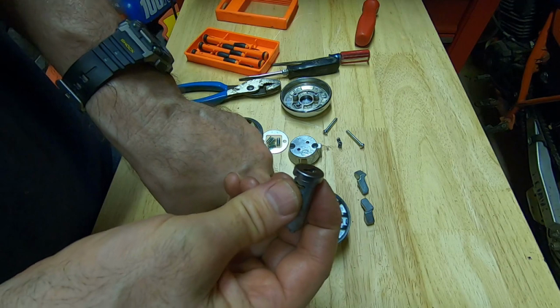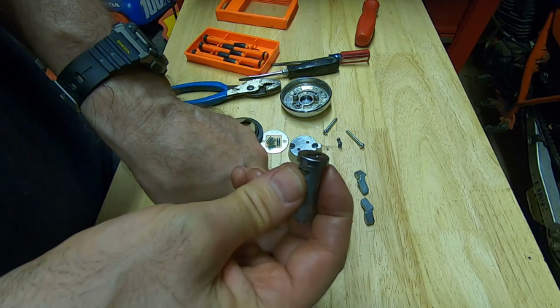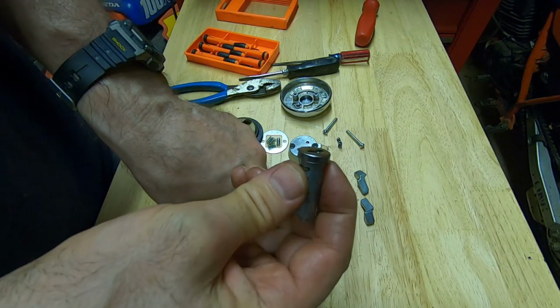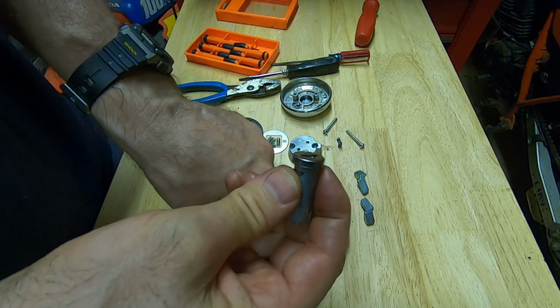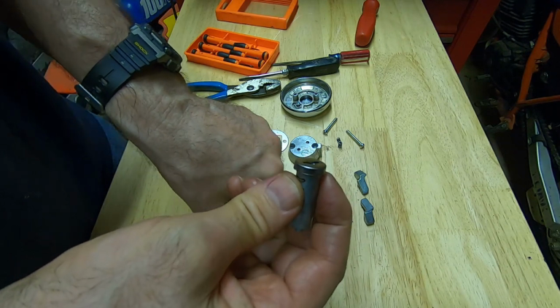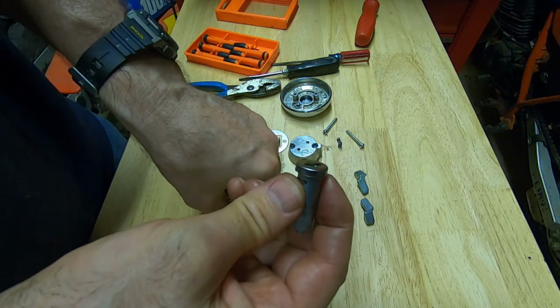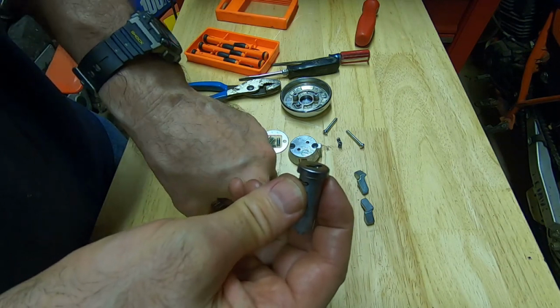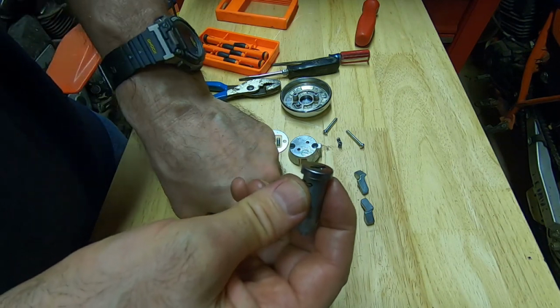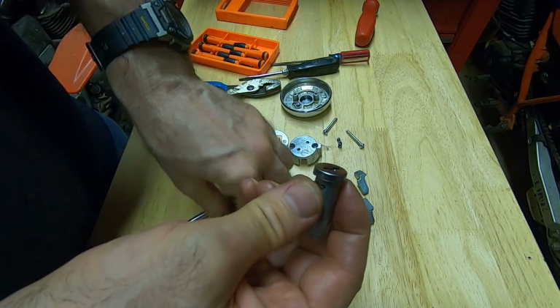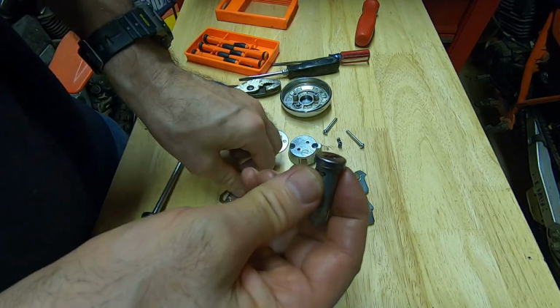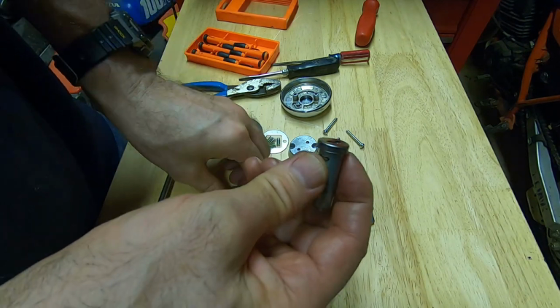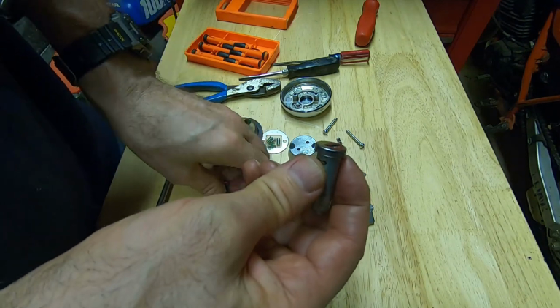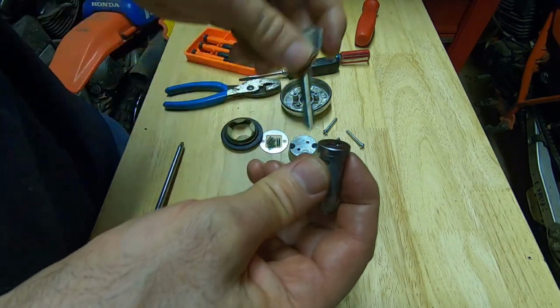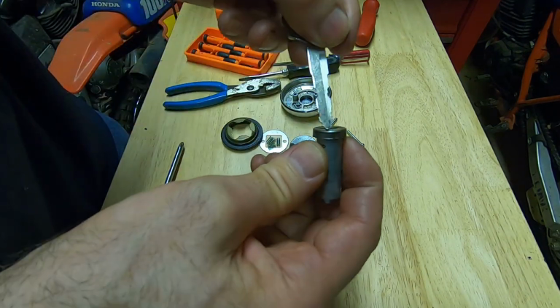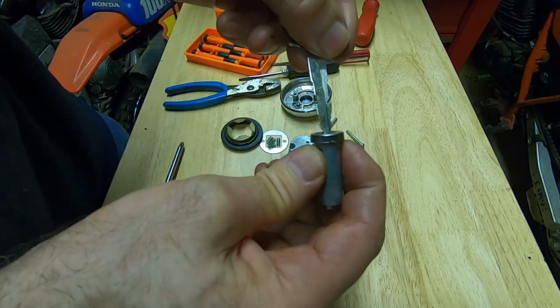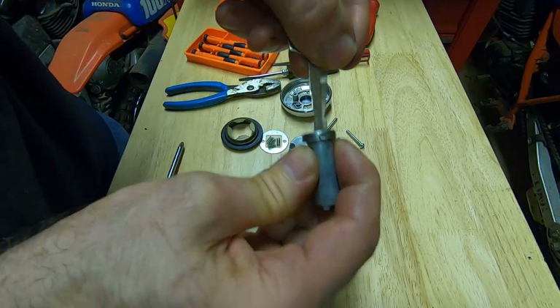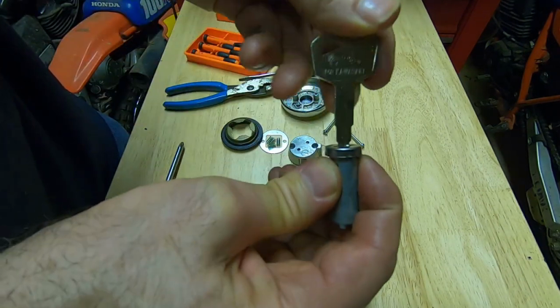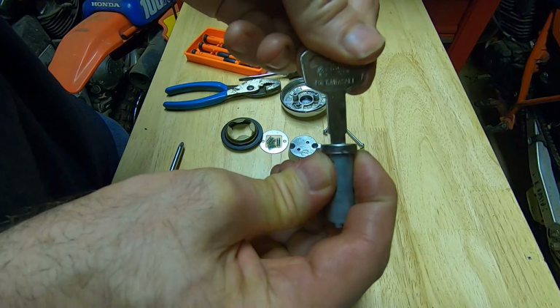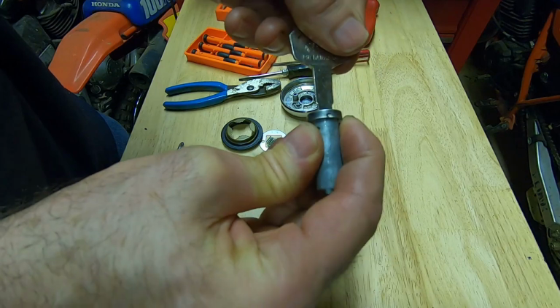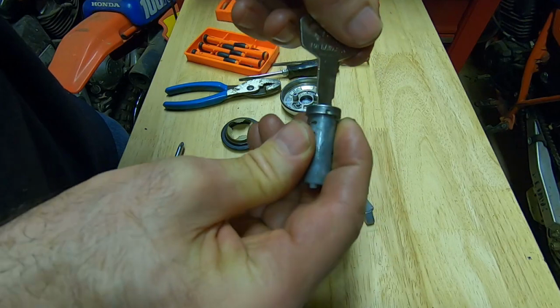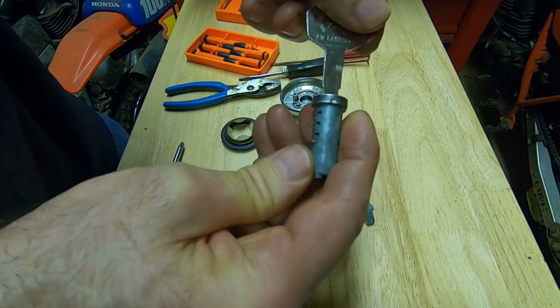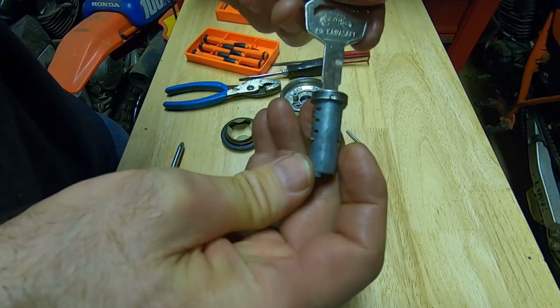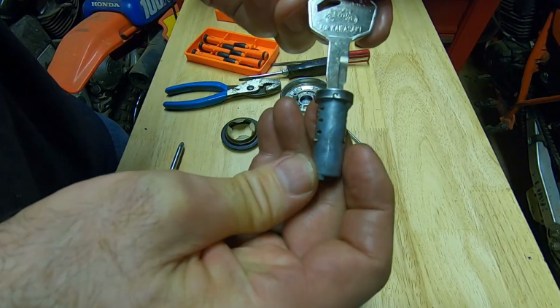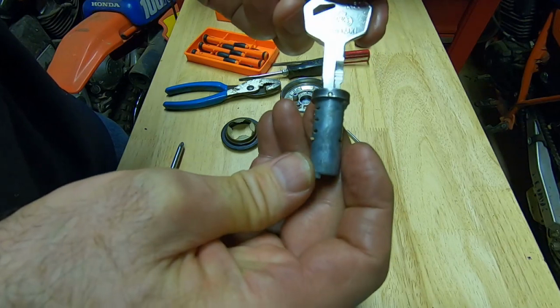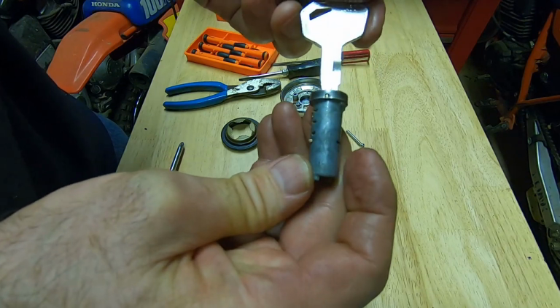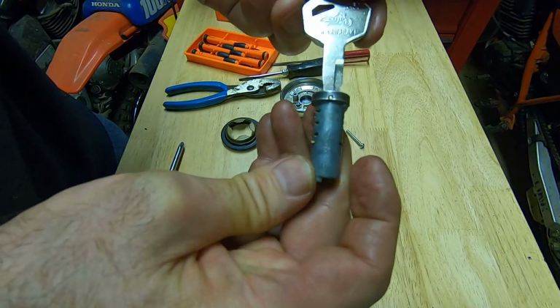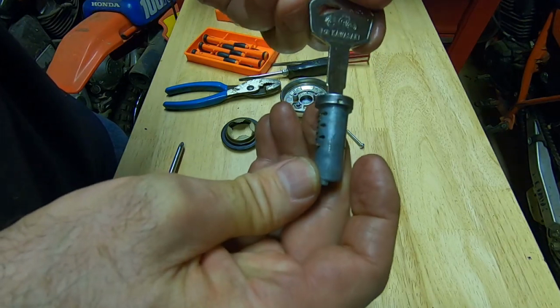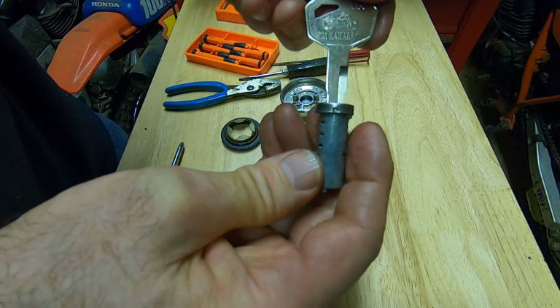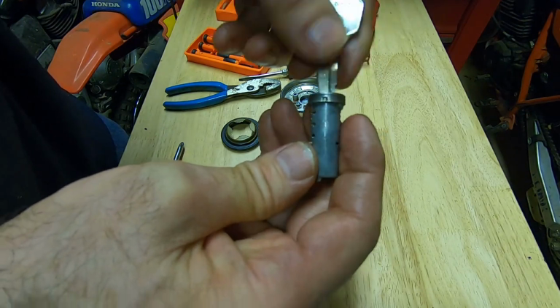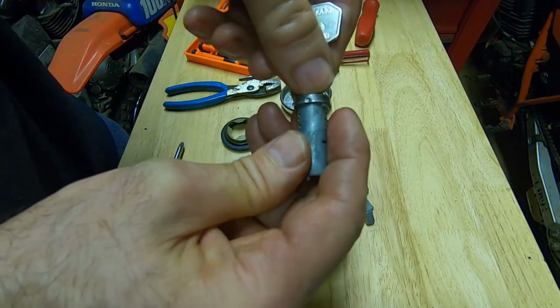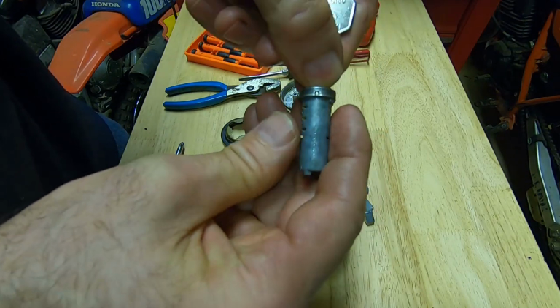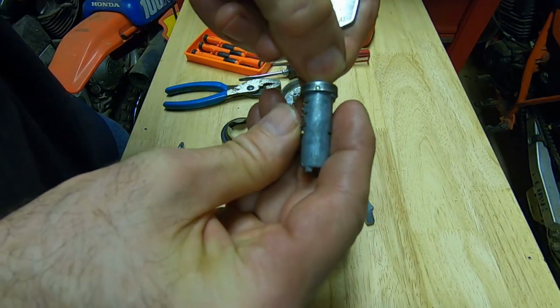I'm inserting the key here just to show you what the wafers look like when the correct key is inserted — they're all level with the lock cylinder.